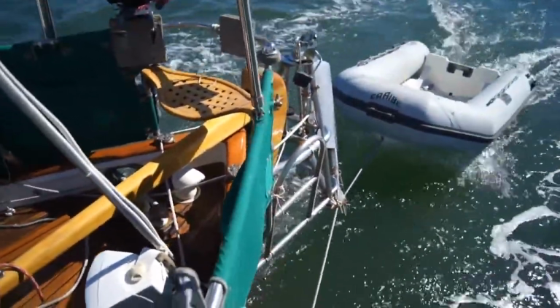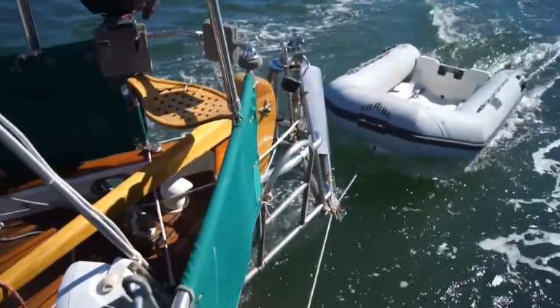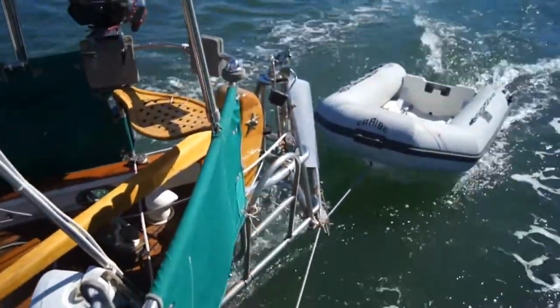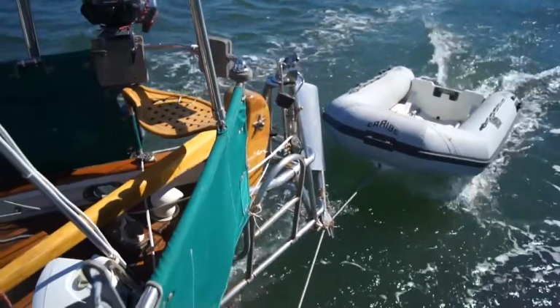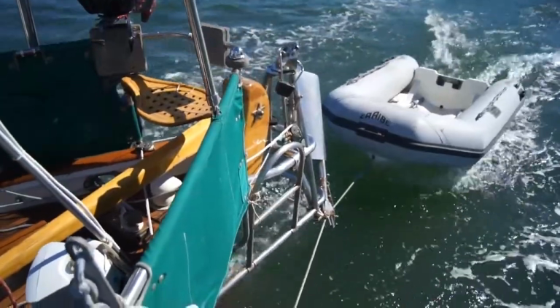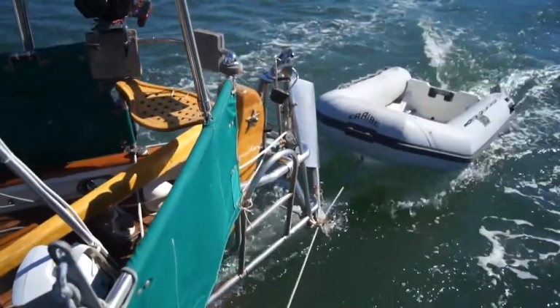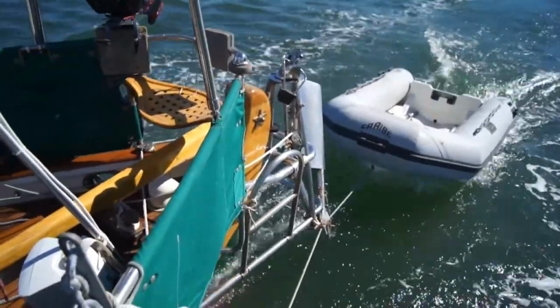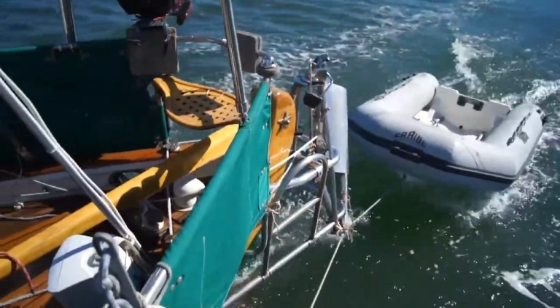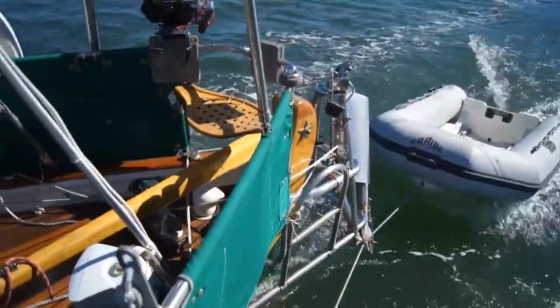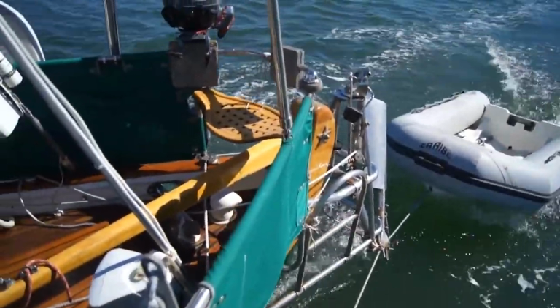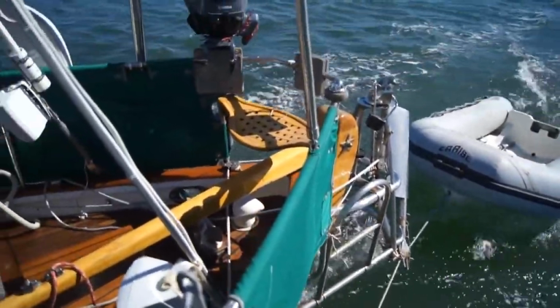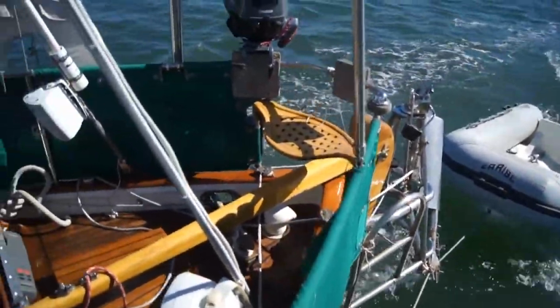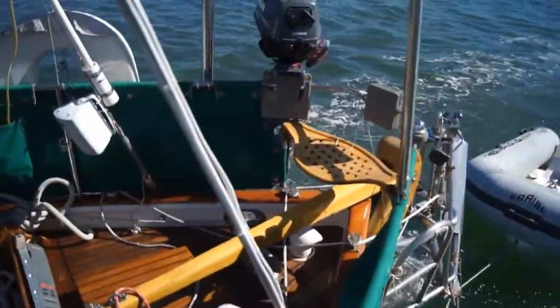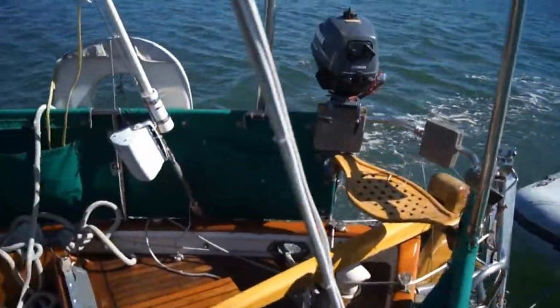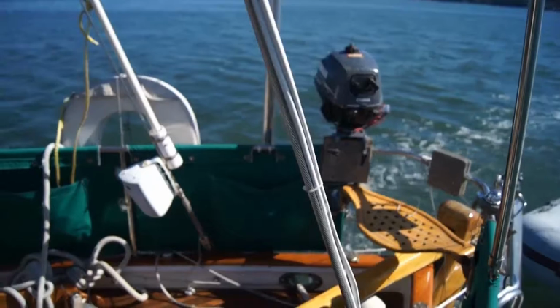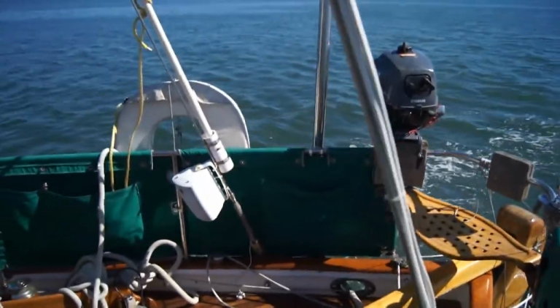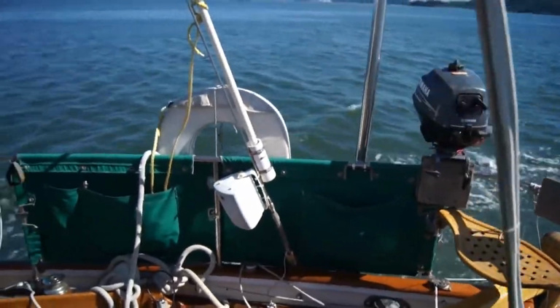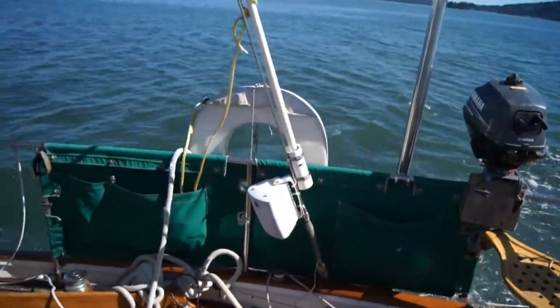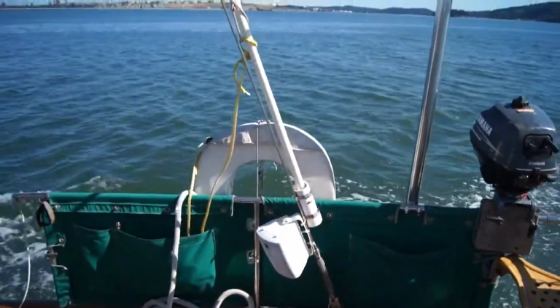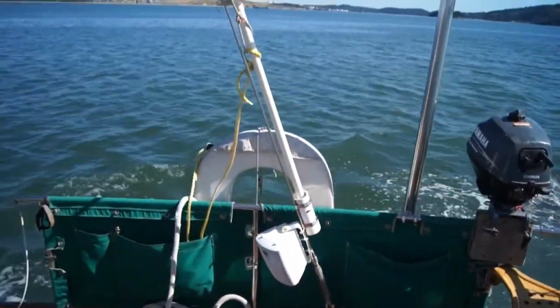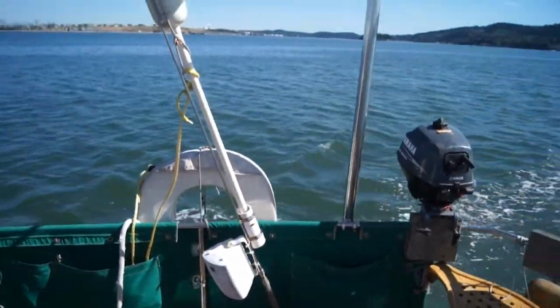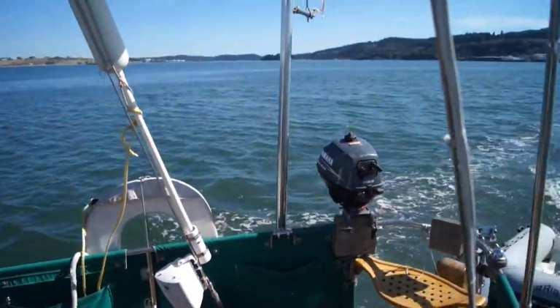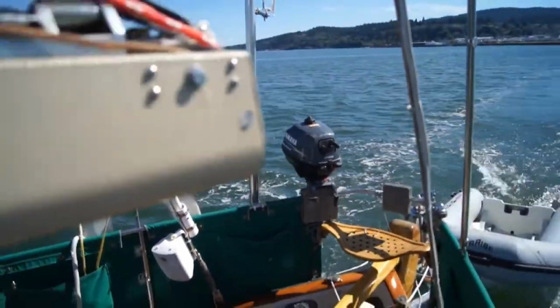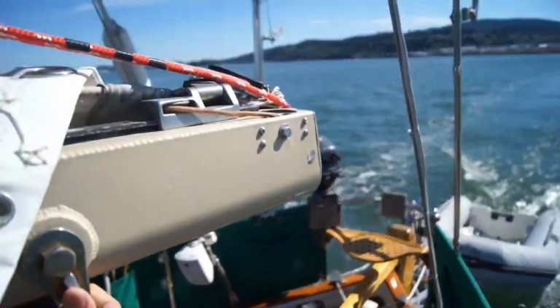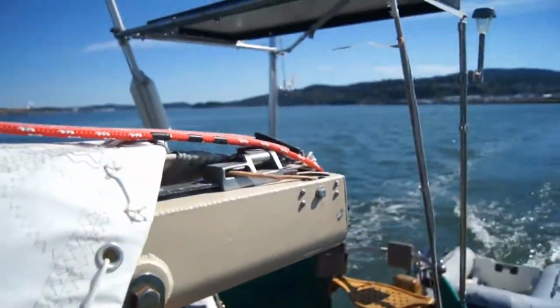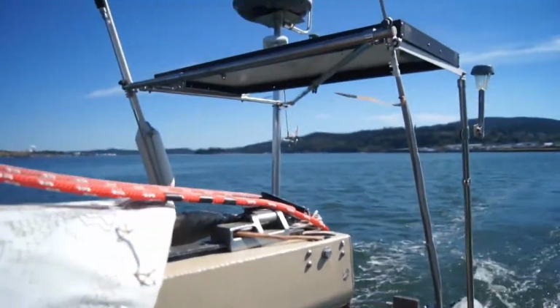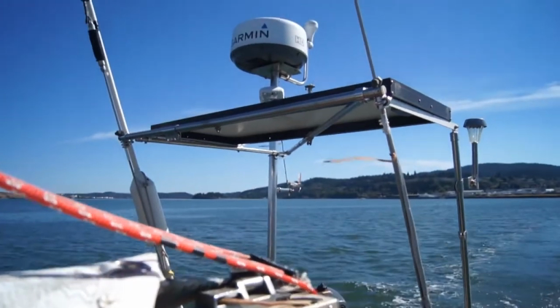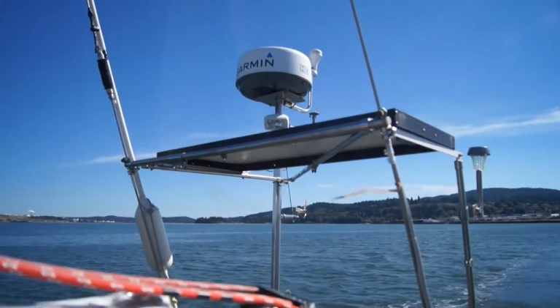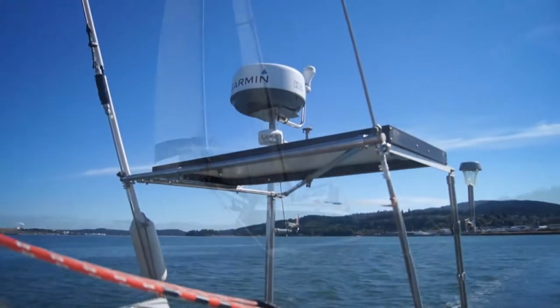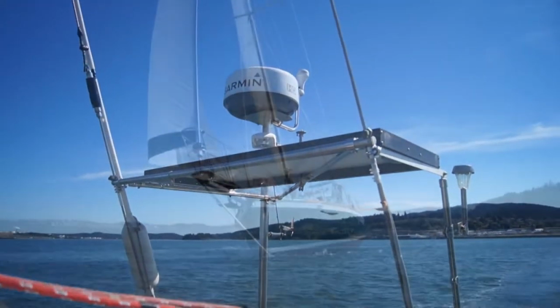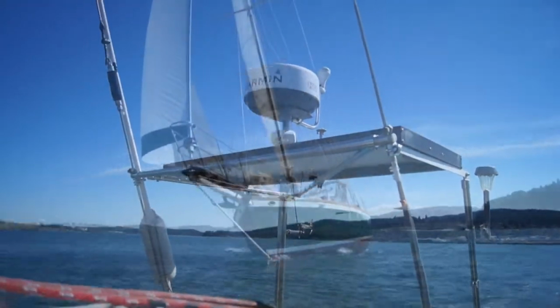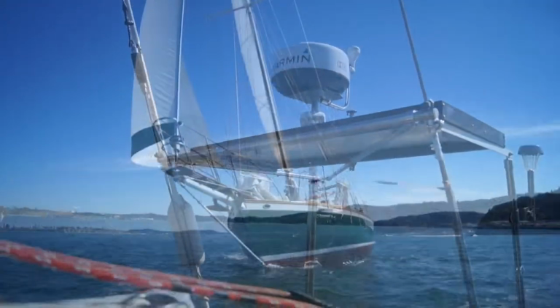Aft, we've got the Caribbean rigid inflatable dinghy. There's also a Yamaha 2.5 horsepower 4-stroke outboard. Overhead, there's one of the two 75-watt solar panels and the Garmin radar antenna.